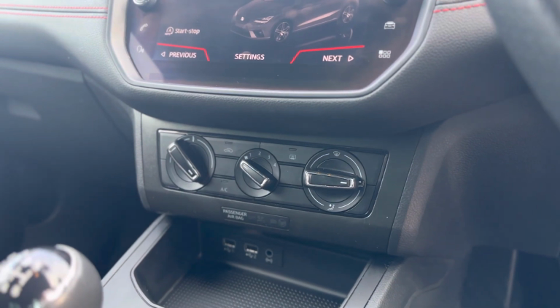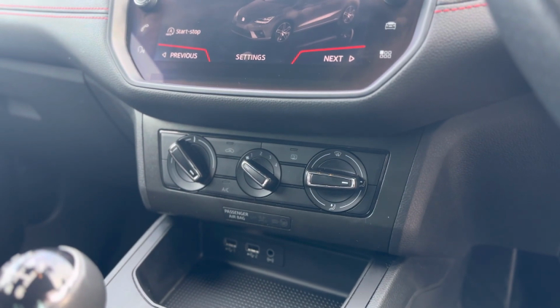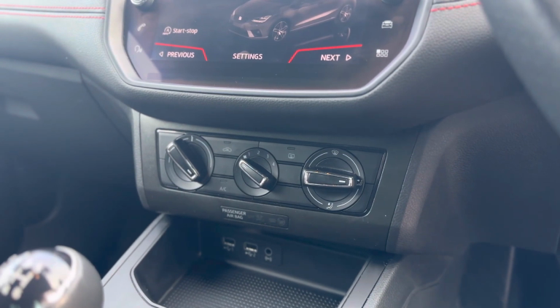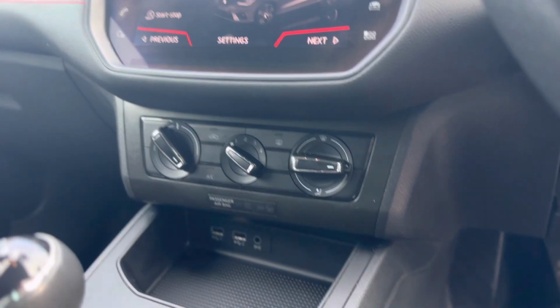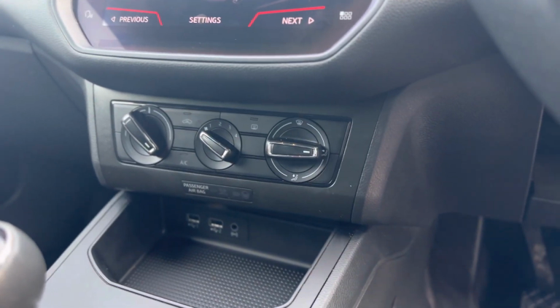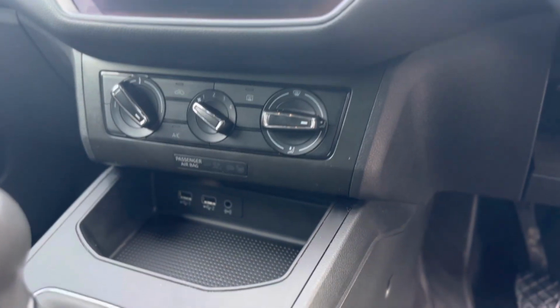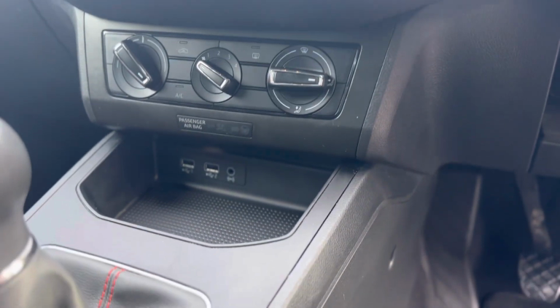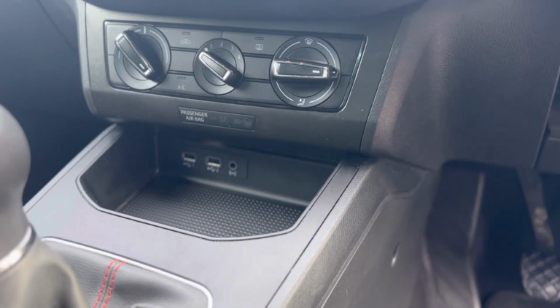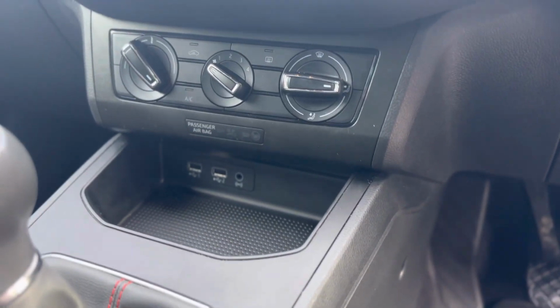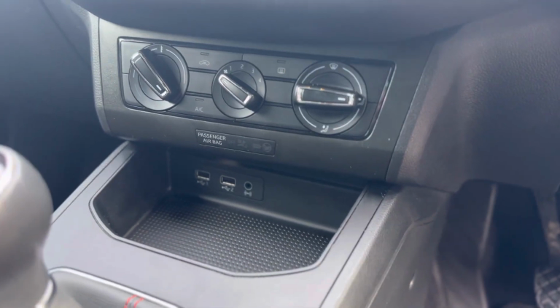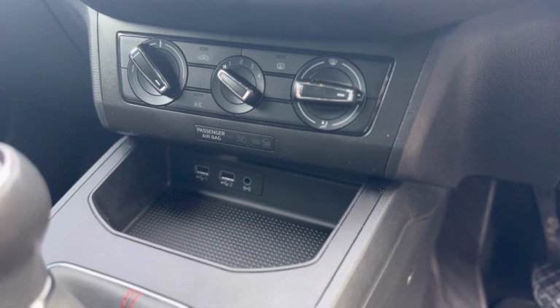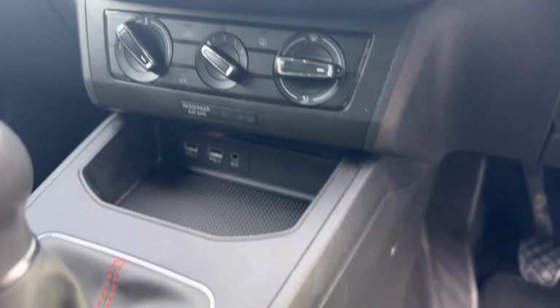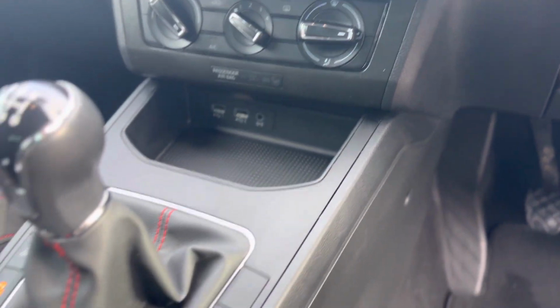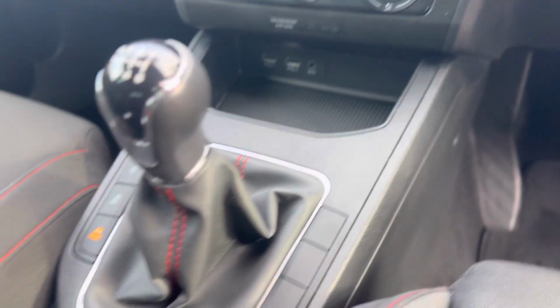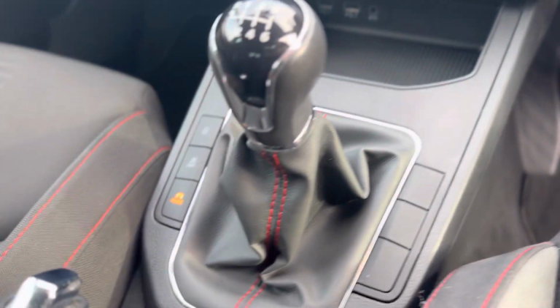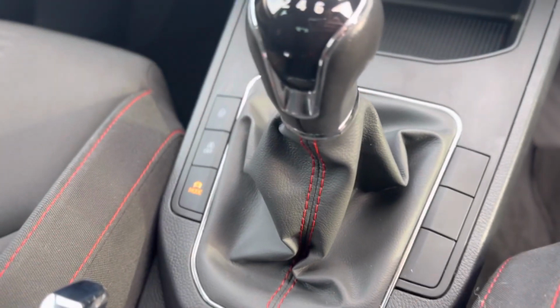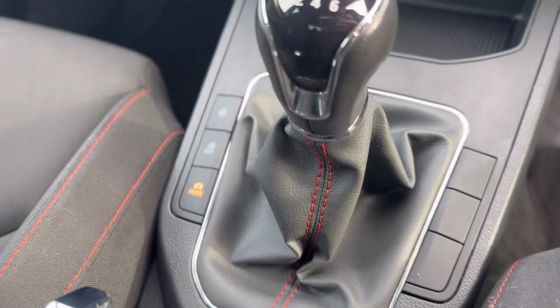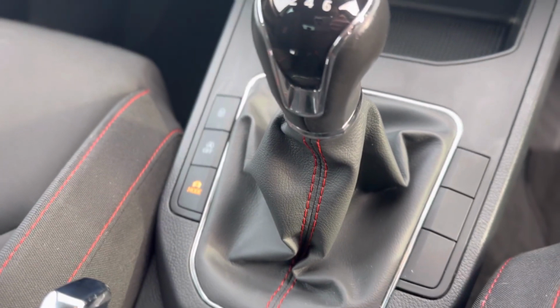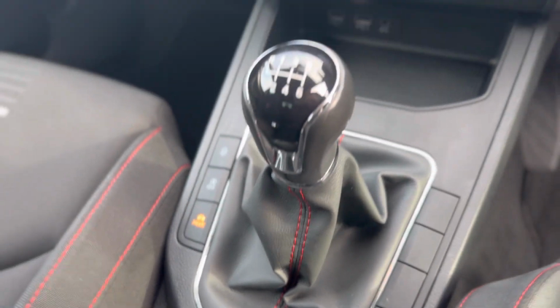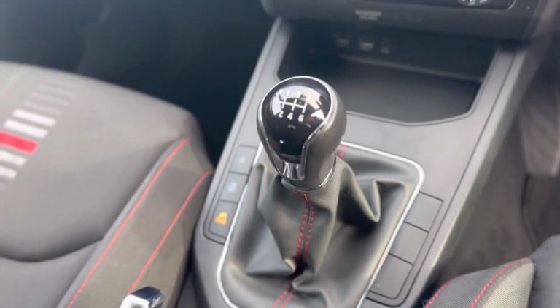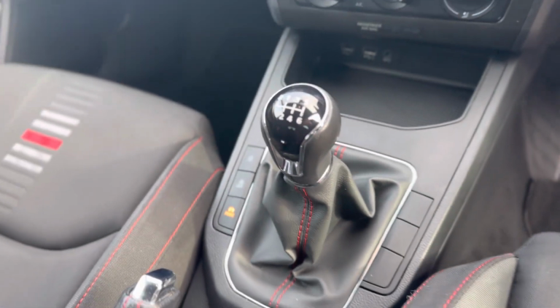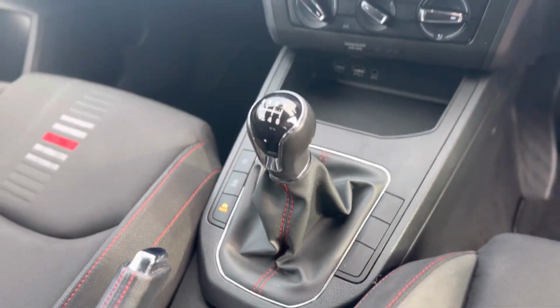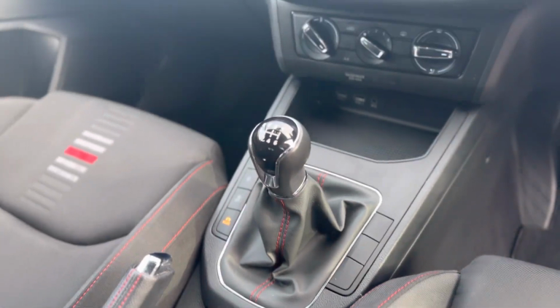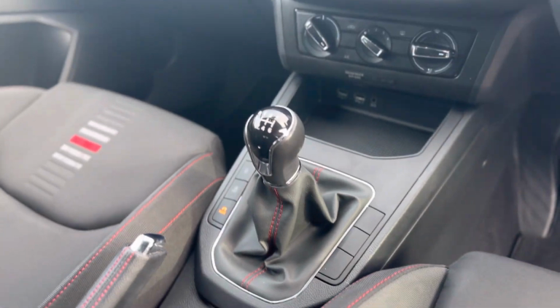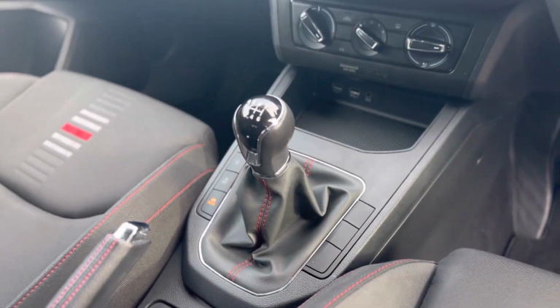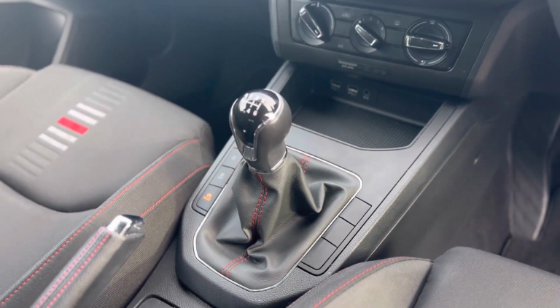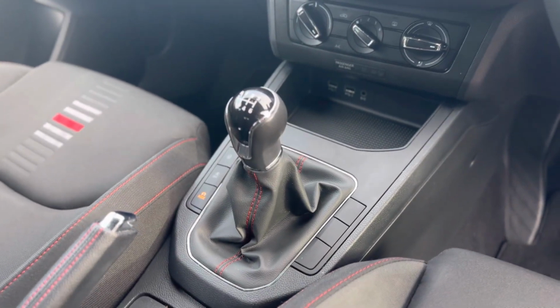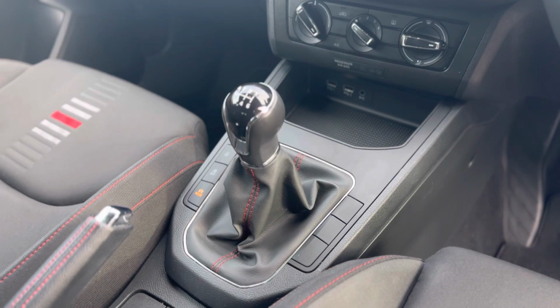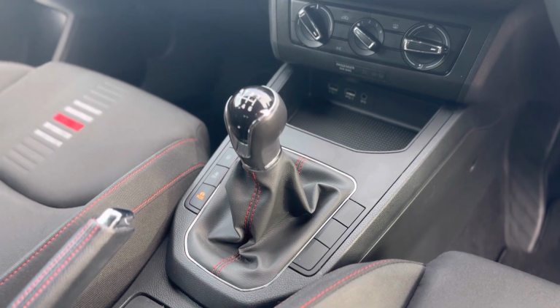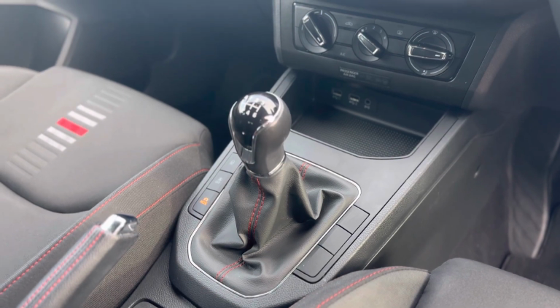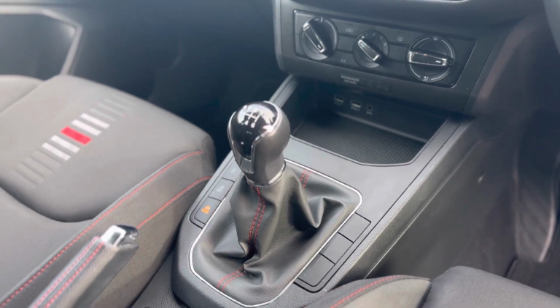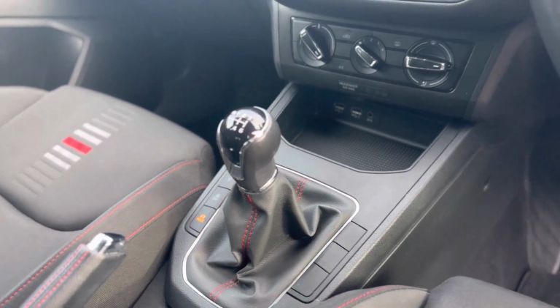AC controls there, two USB adapters, and drive mode select so you can have eco, normal, and sport mode. And it's a six speed manual gearbox.